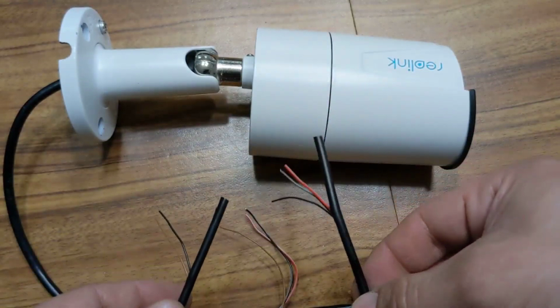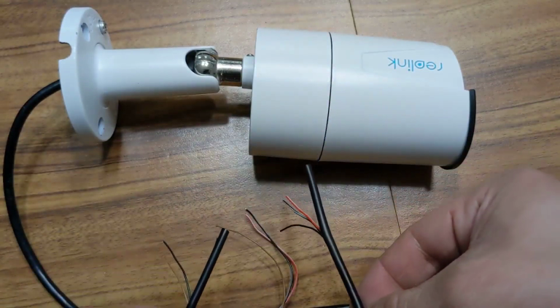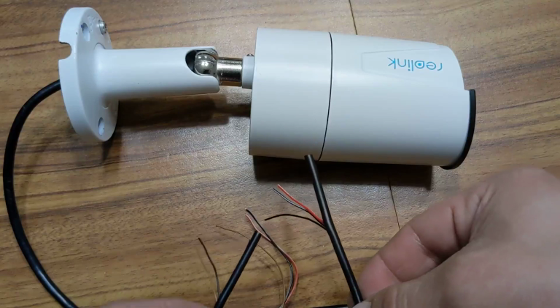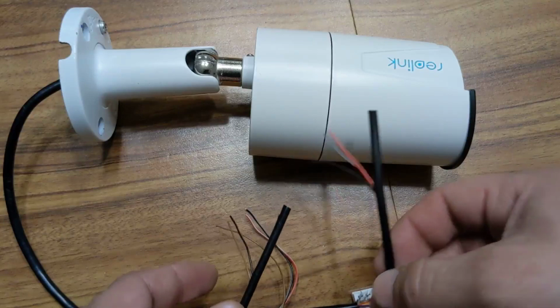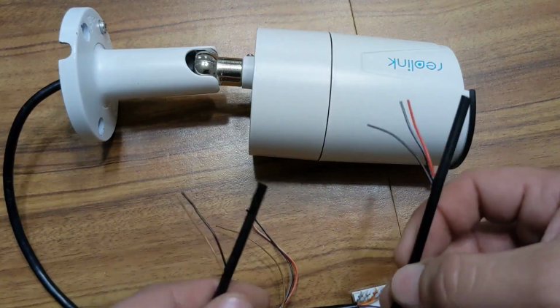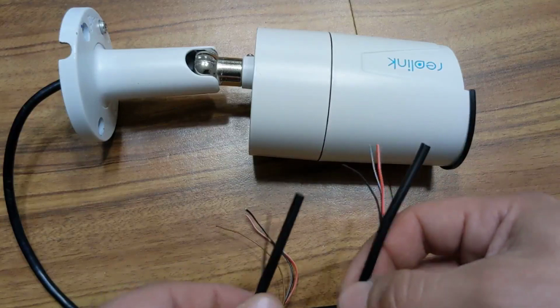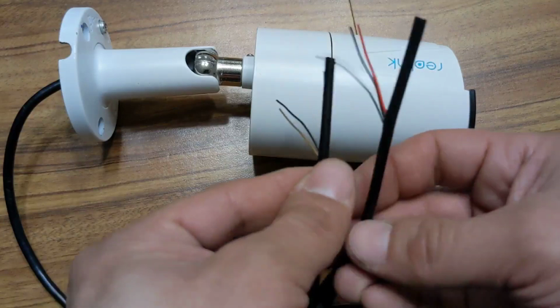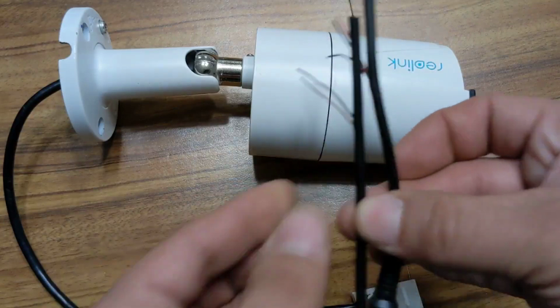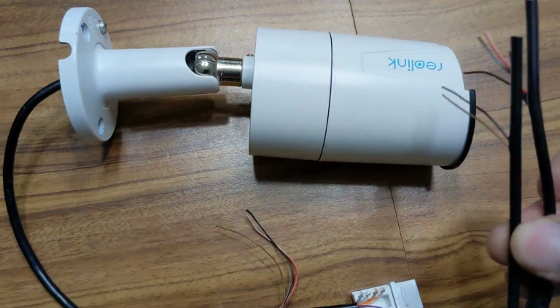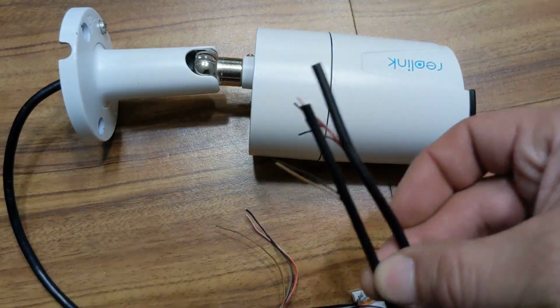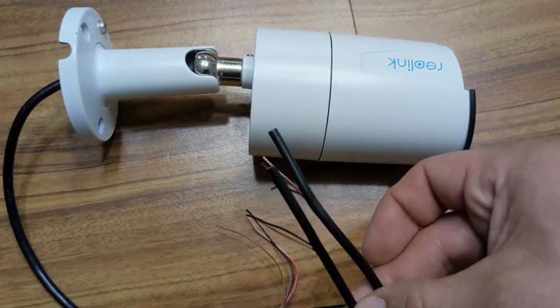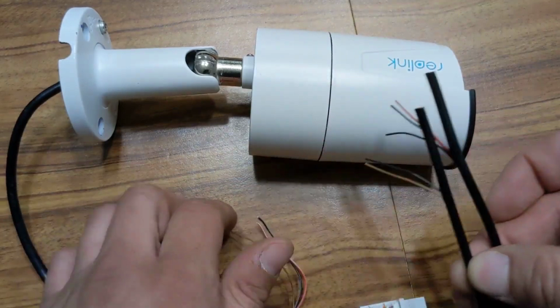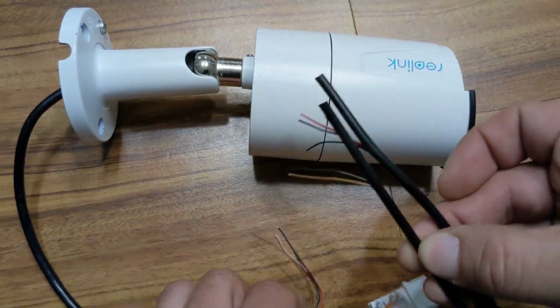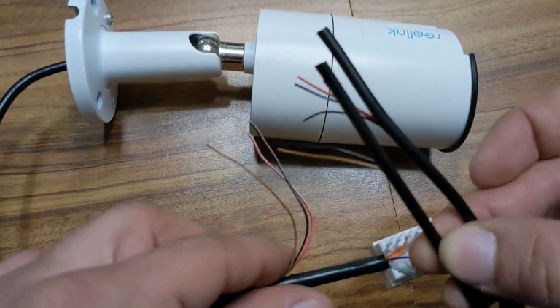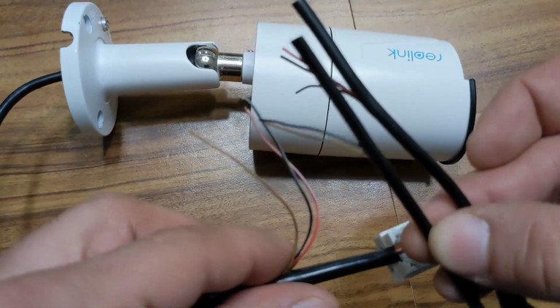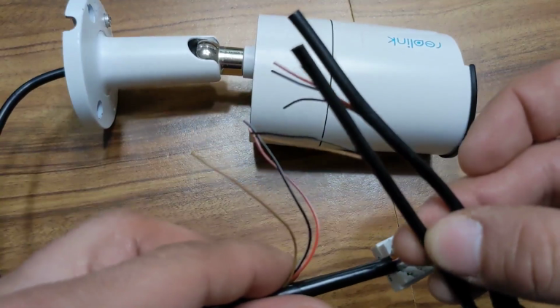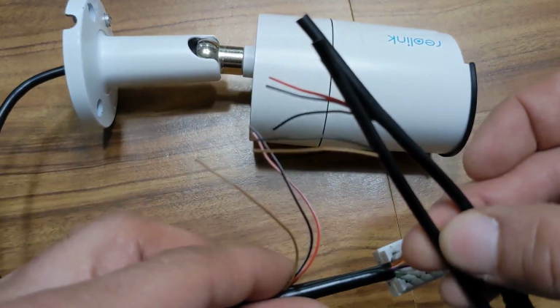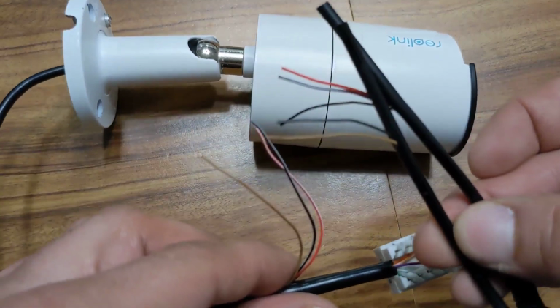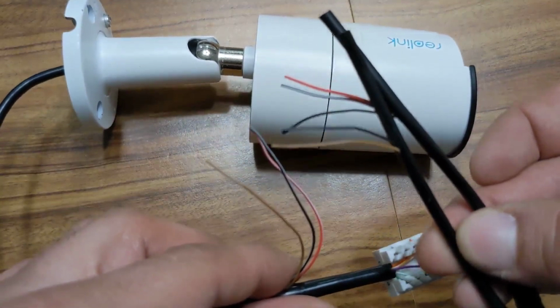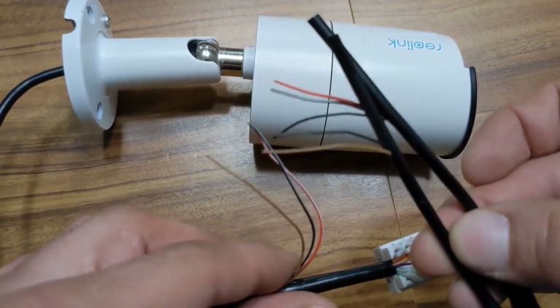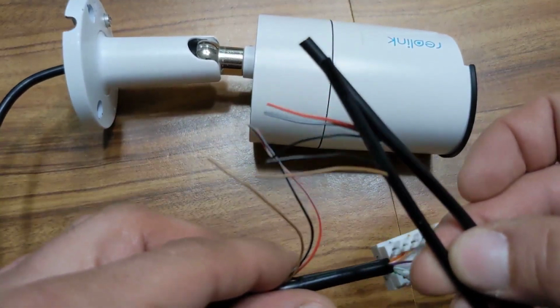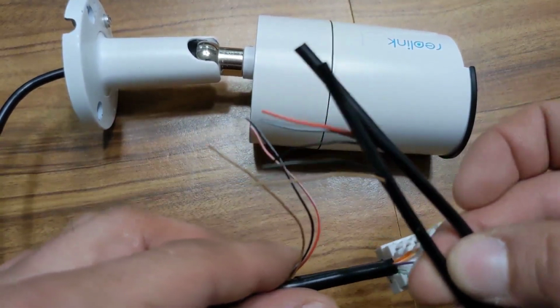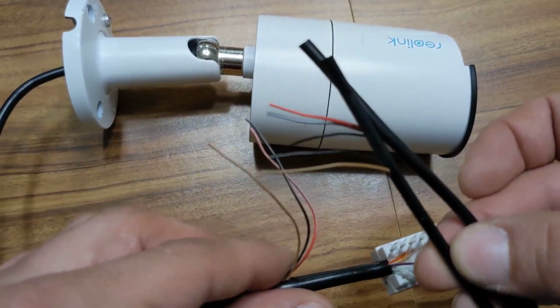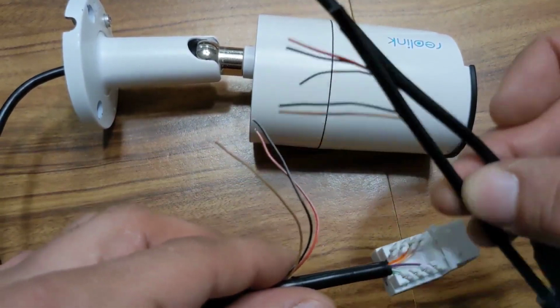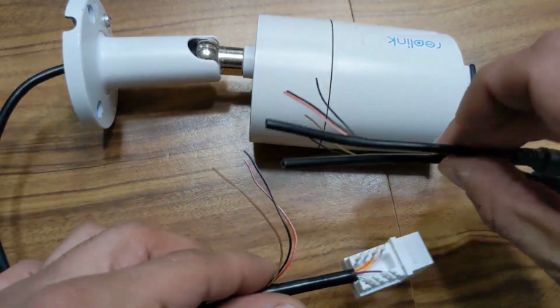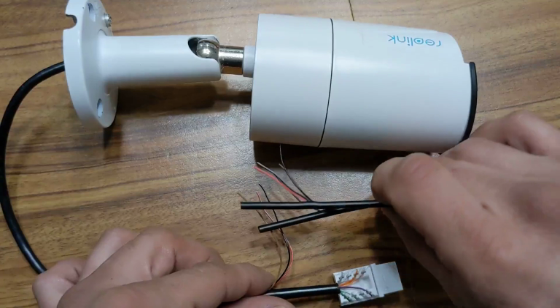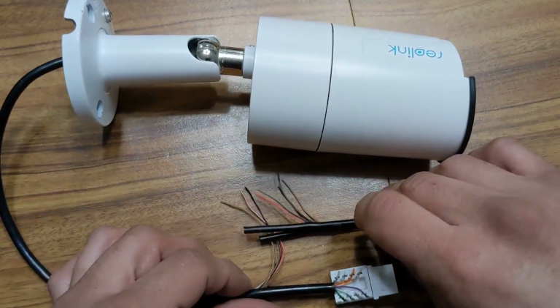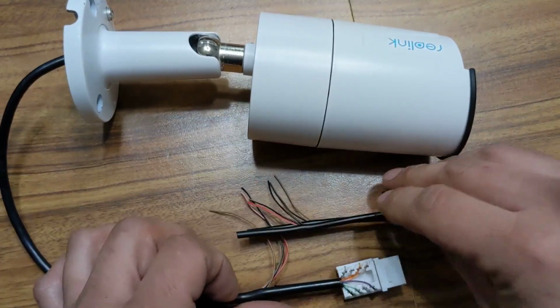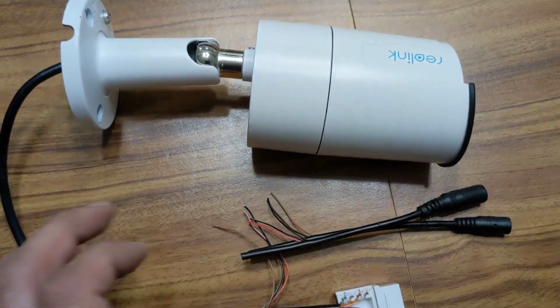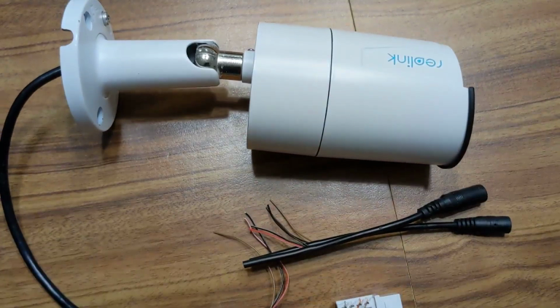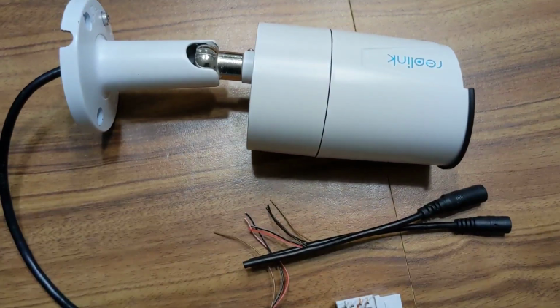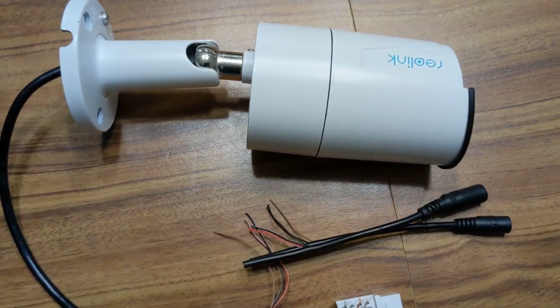If you want to repair the other parts of the camera, just separate the wires right here. All you're going to do is match colors — brown to brown, black to black, red-white to red-white — just match all the colors. You're going to need something to connect them; you could solder them together.